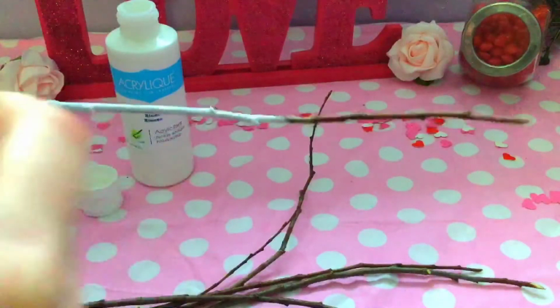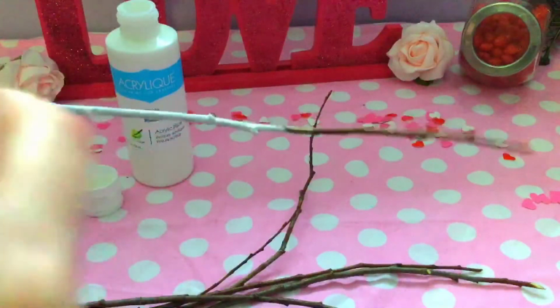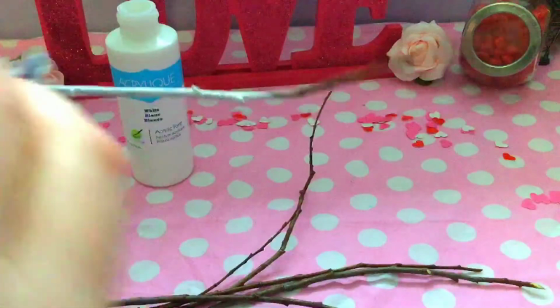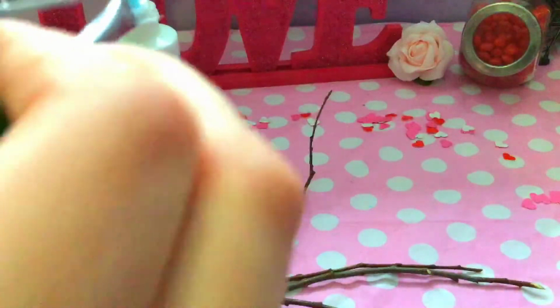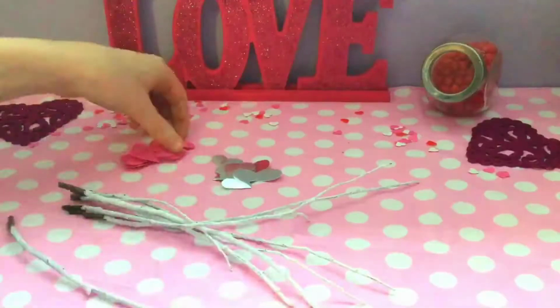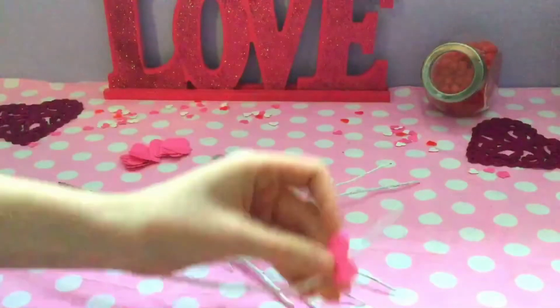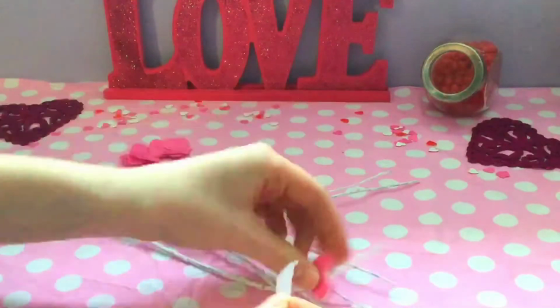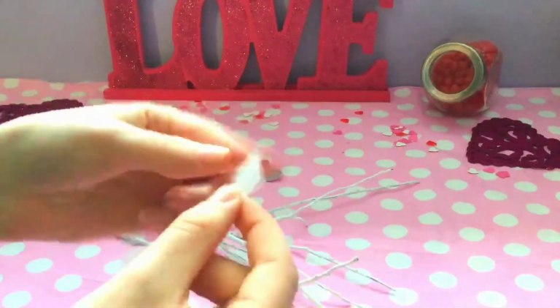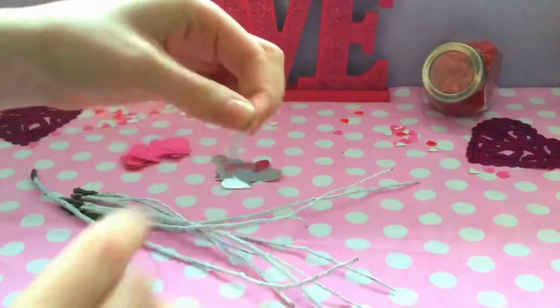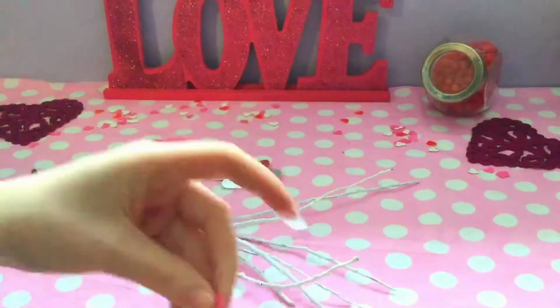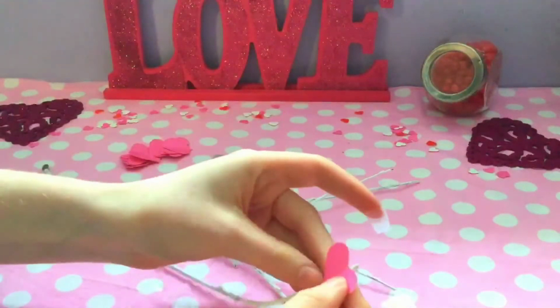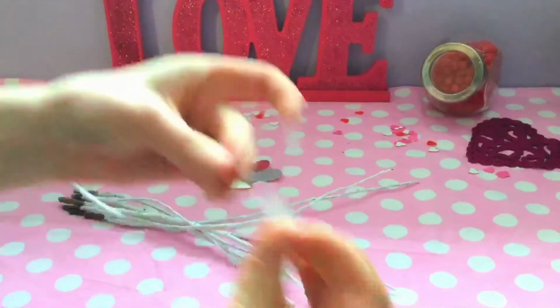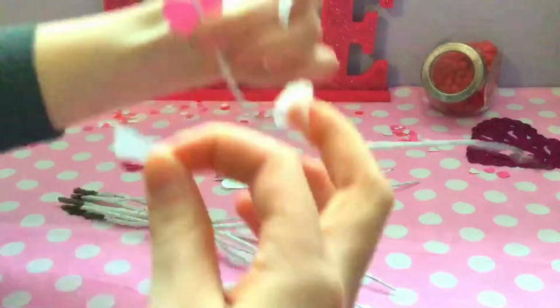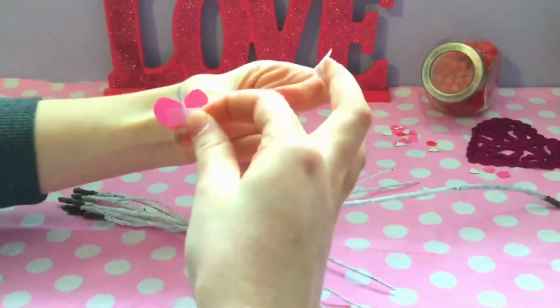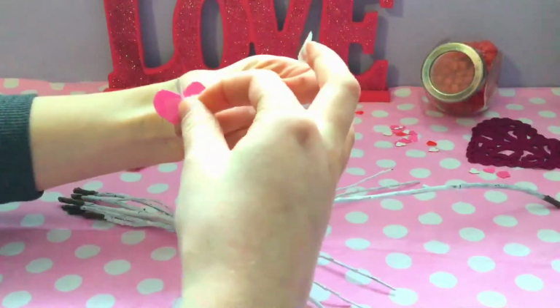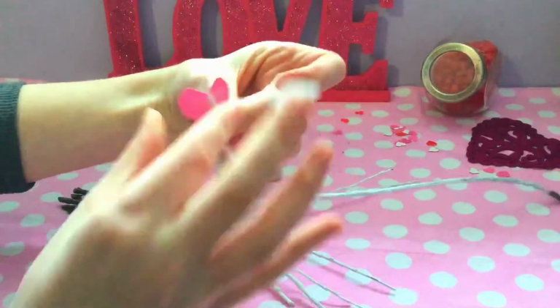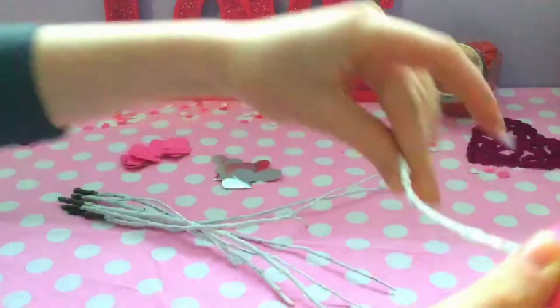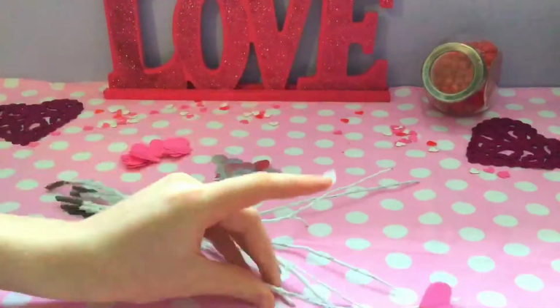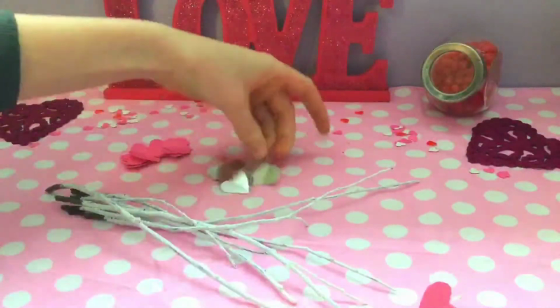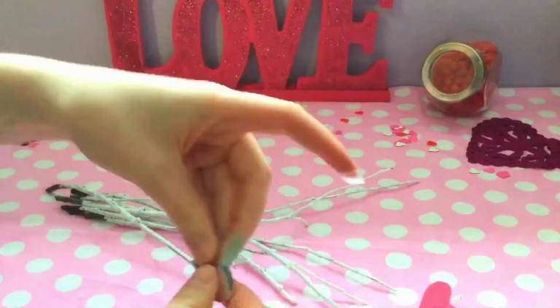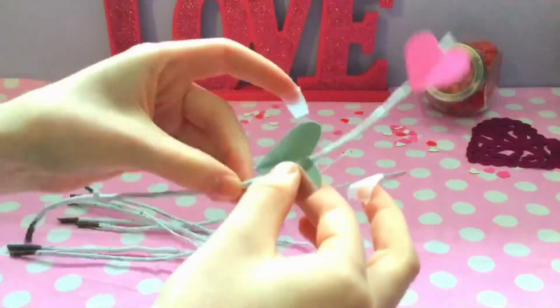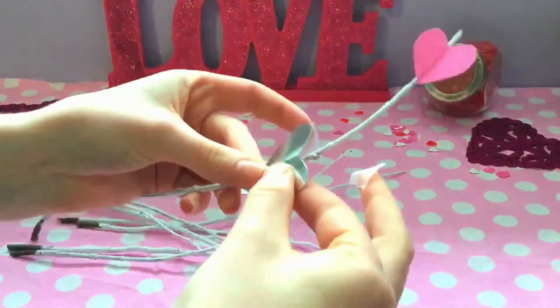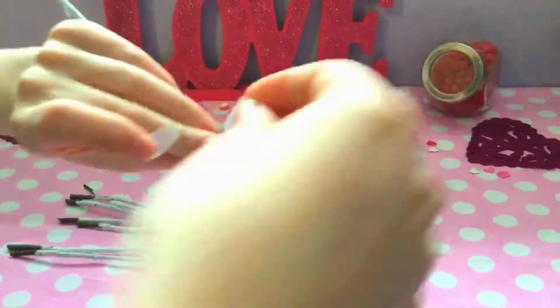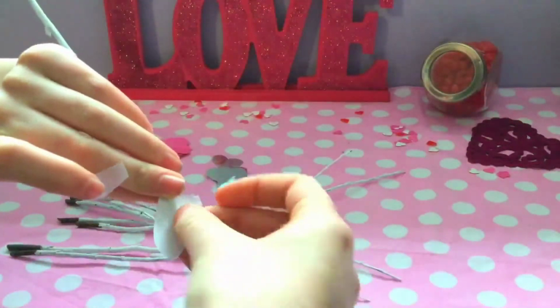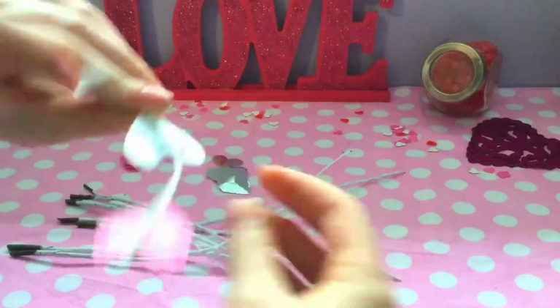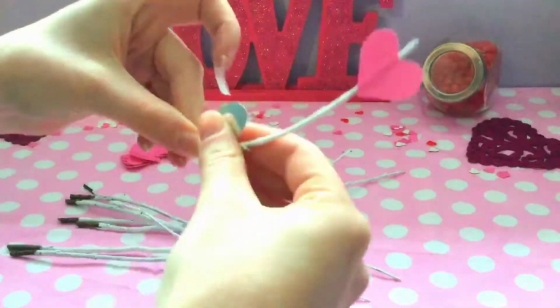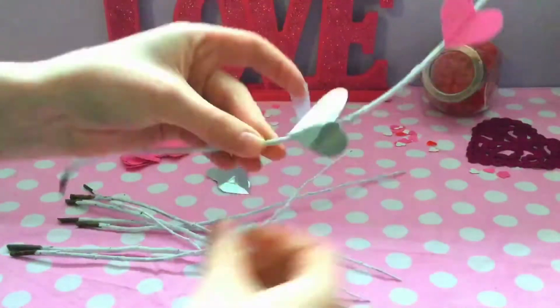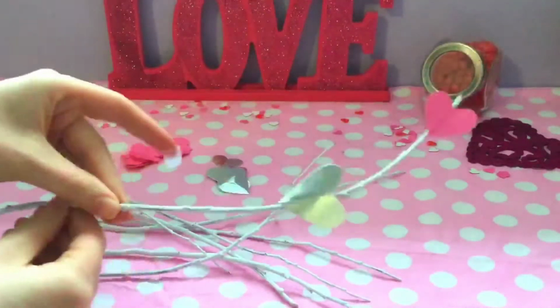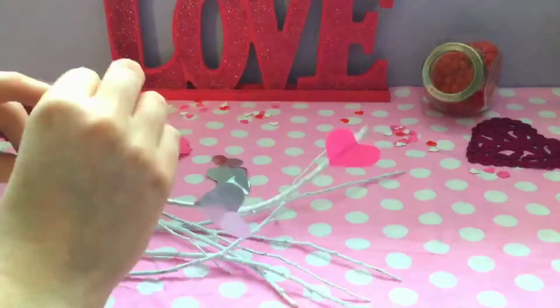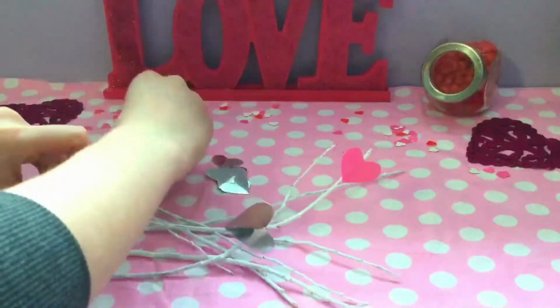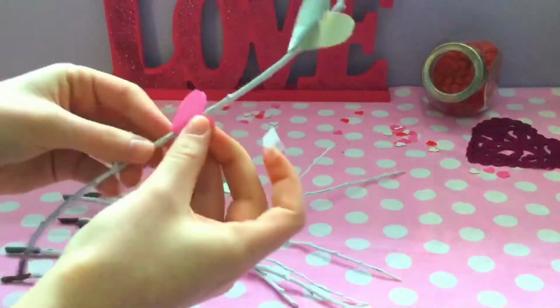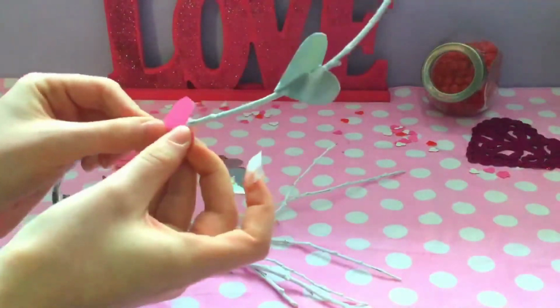Next, I cut out a bunch of little hearts out of silver and pink tape or paper, and then I taped them onto the twigs on just one side. And that's basically it — I added it to every single twig.